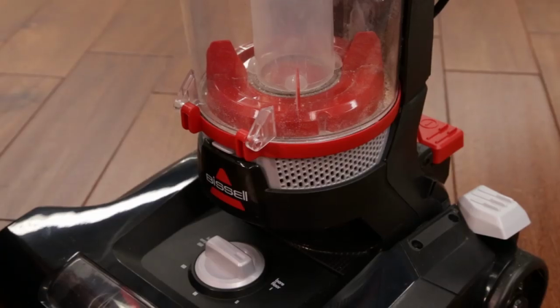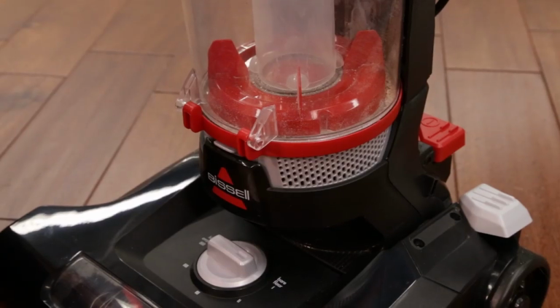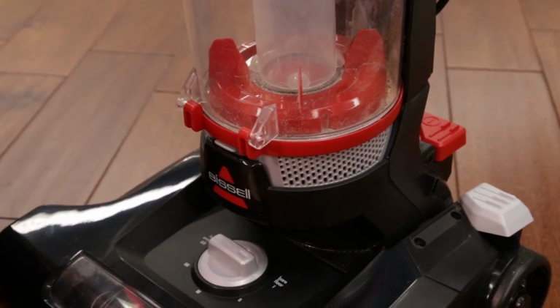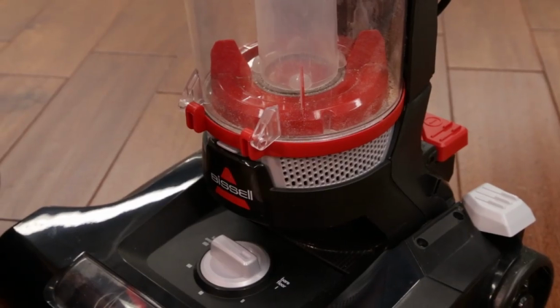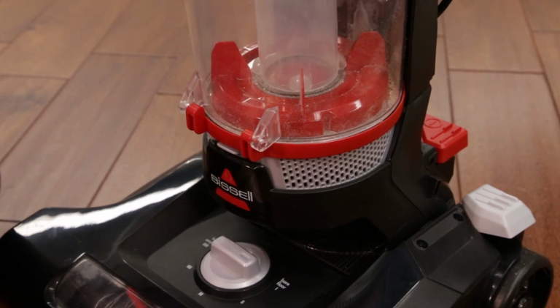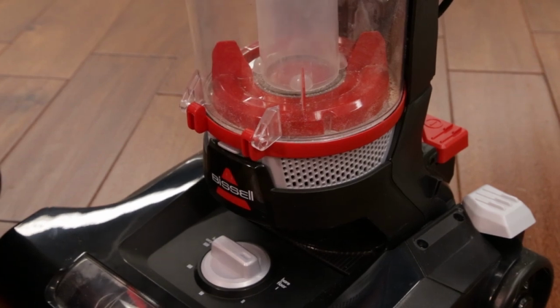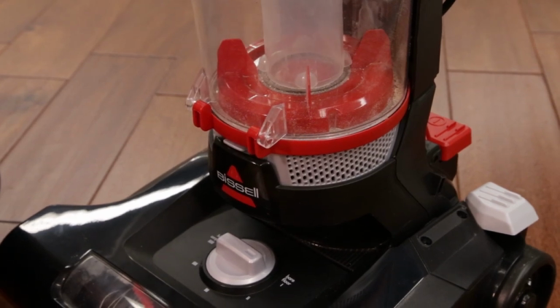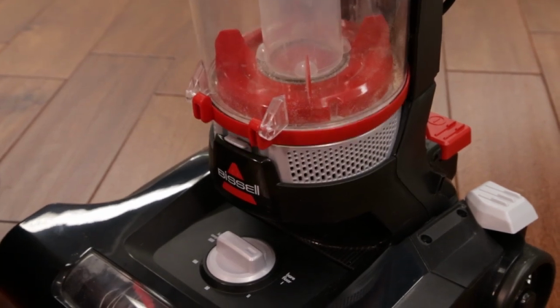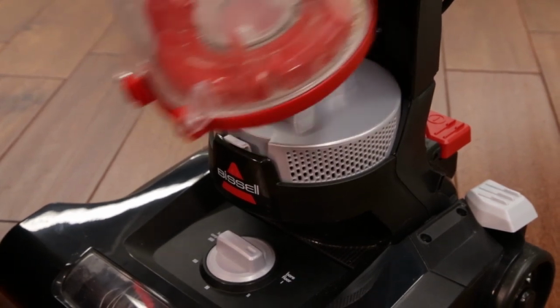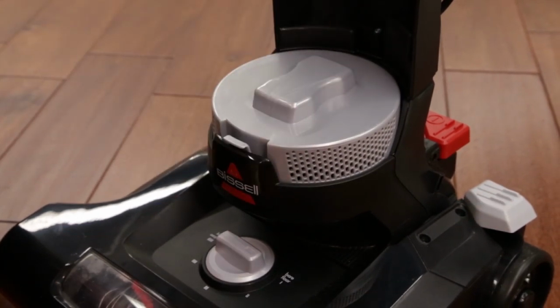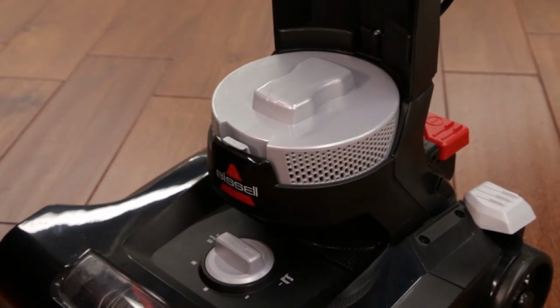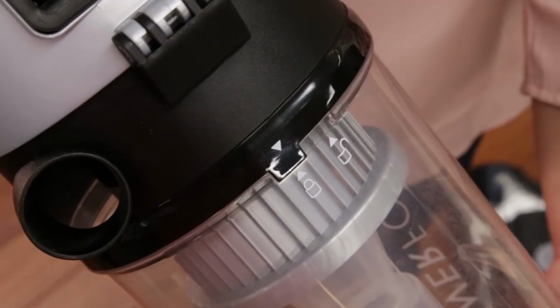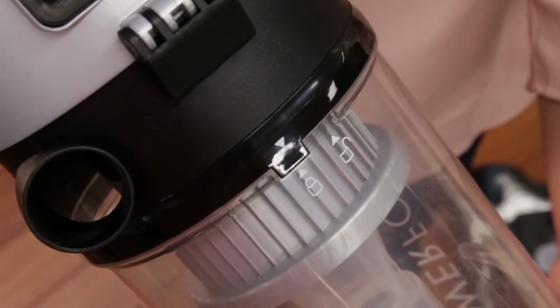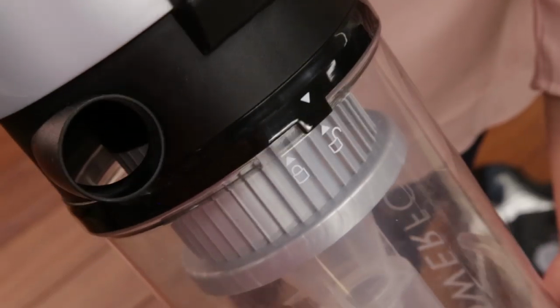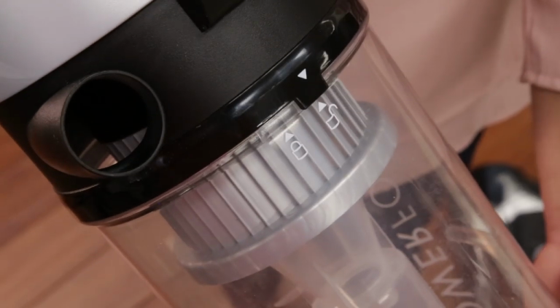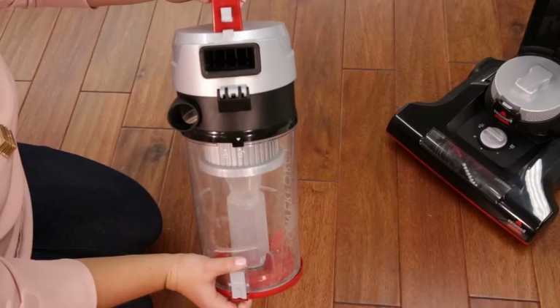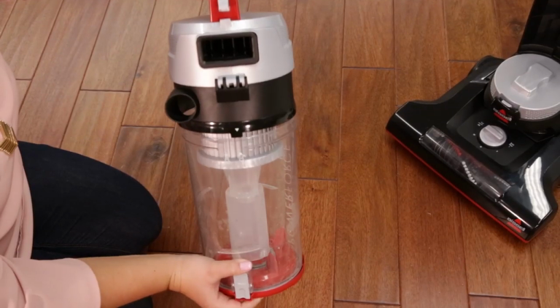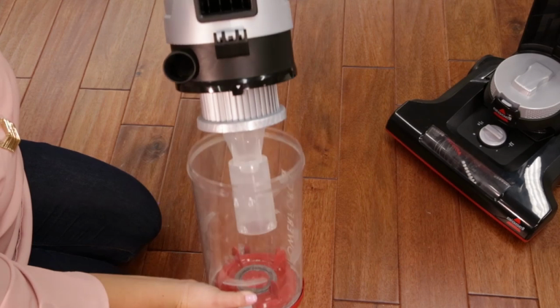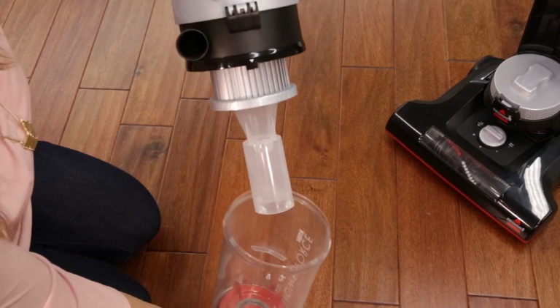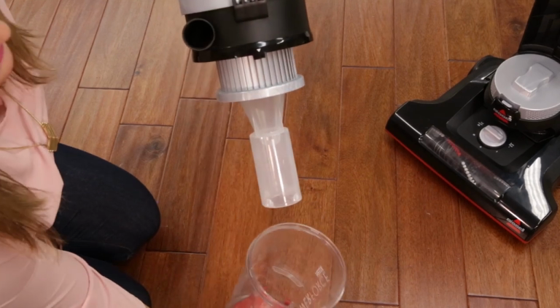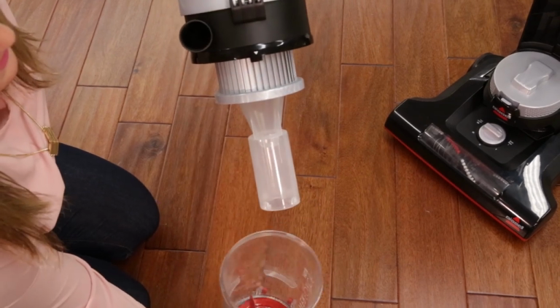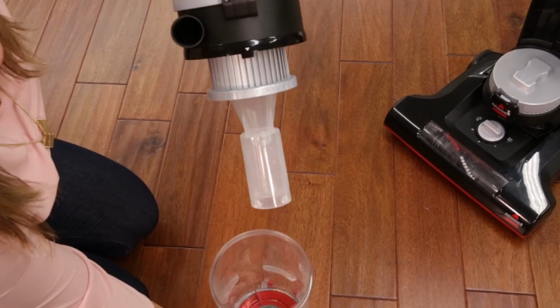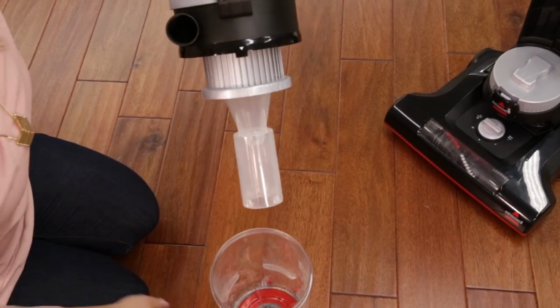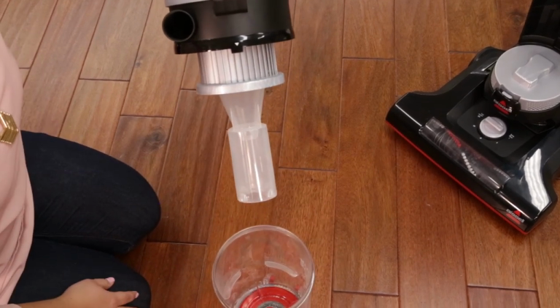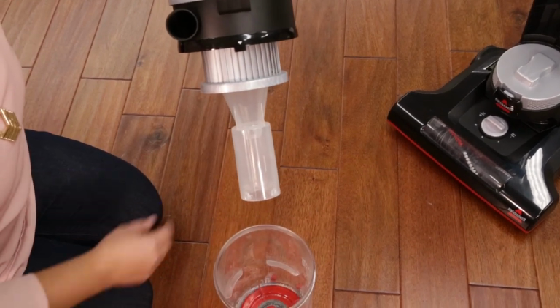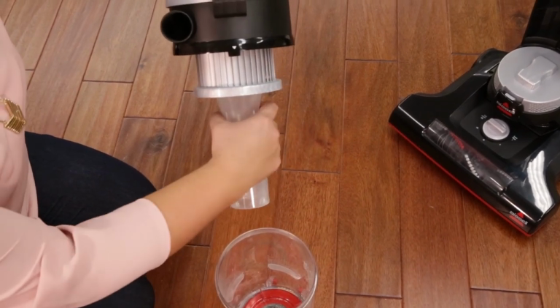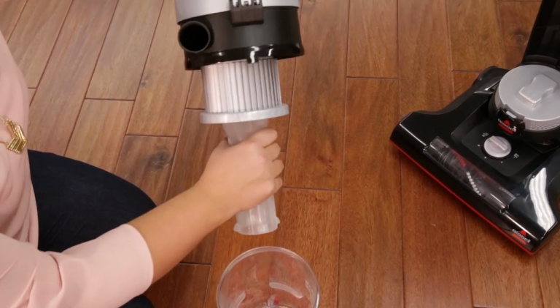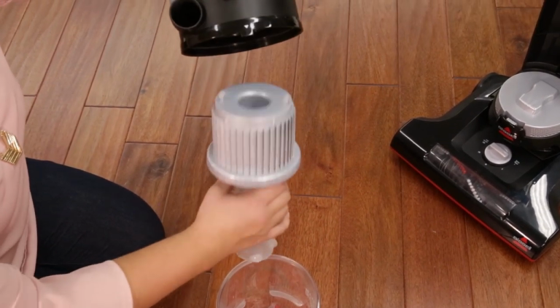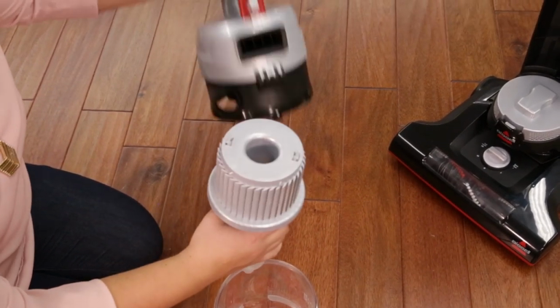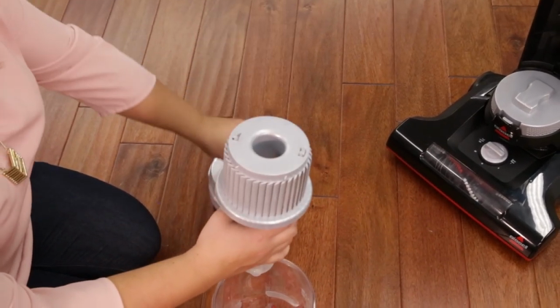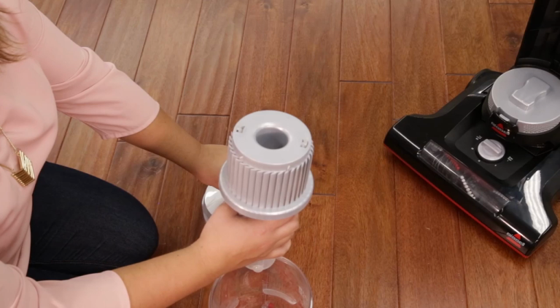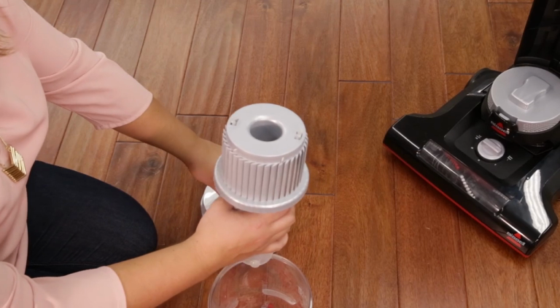To clean your separator, the dirt container must be removed. Remove the separator by twisting to the left and removing. Rinse and dry all sections of the dirt container with a paper towel.